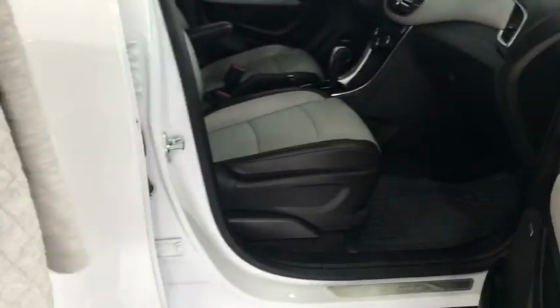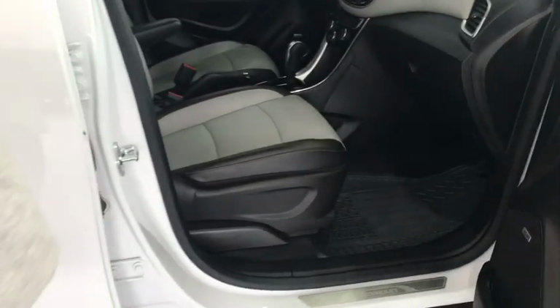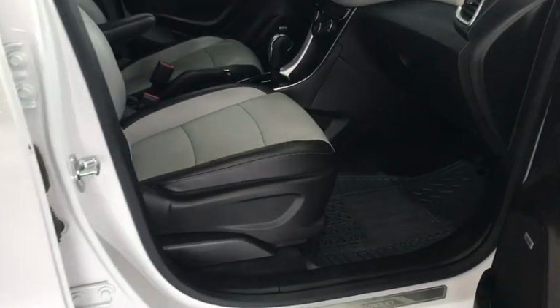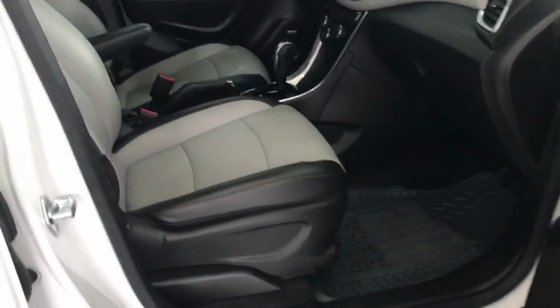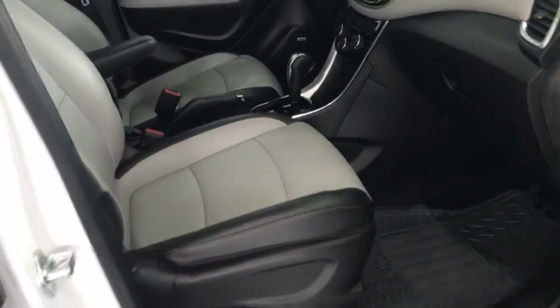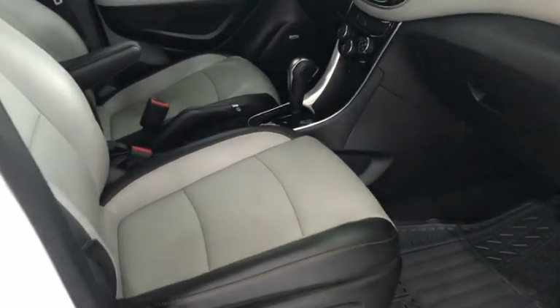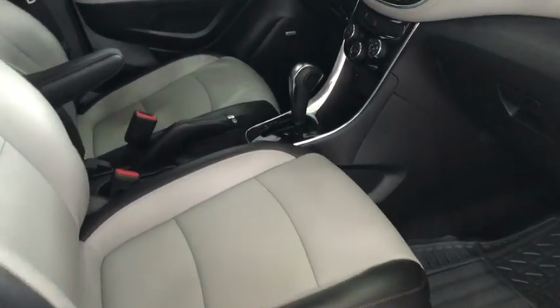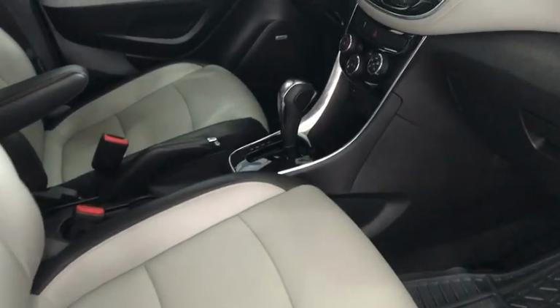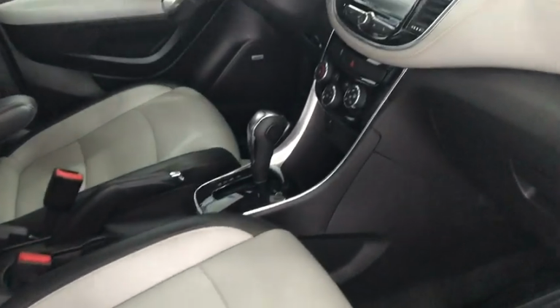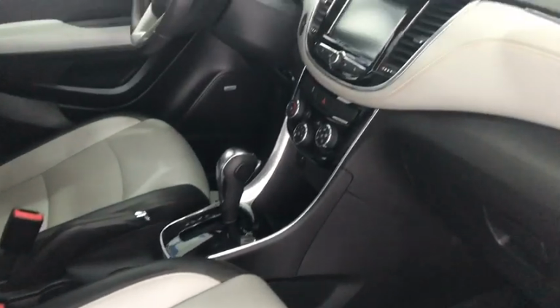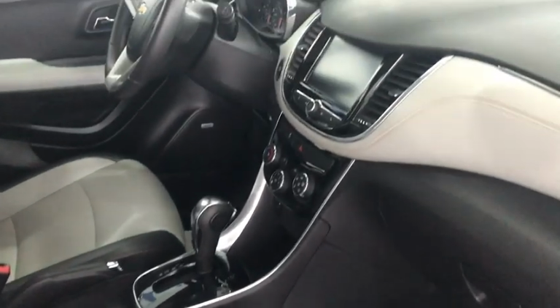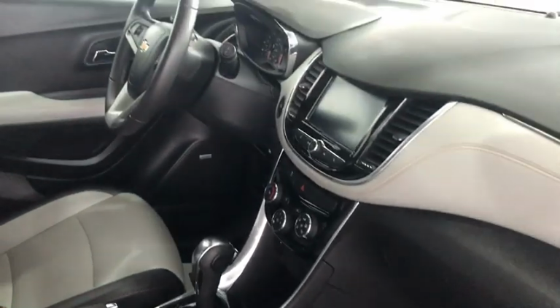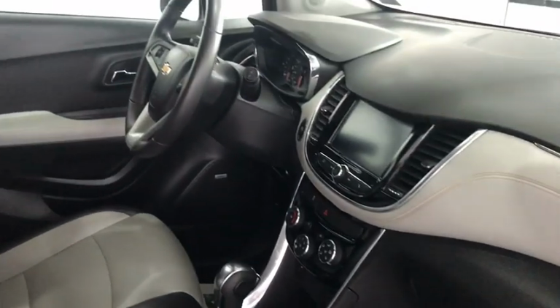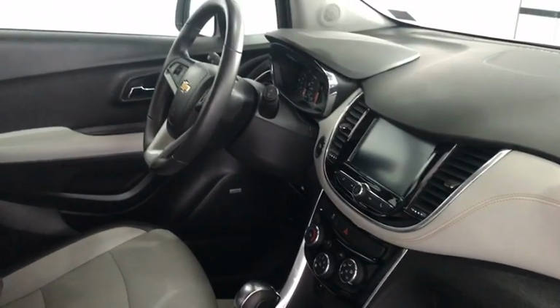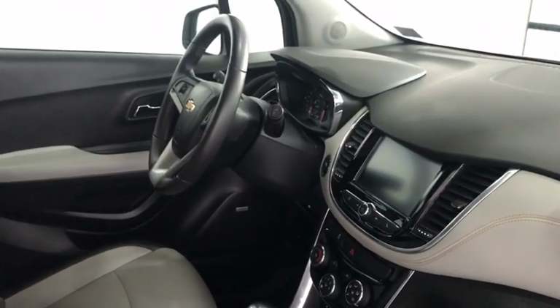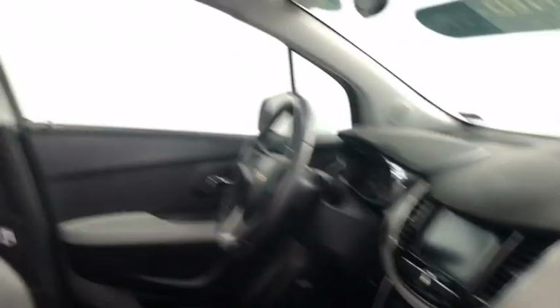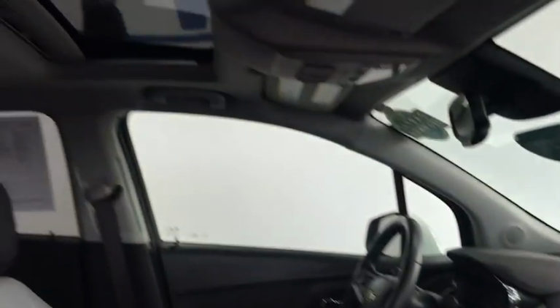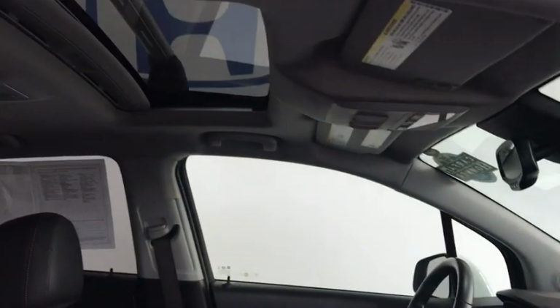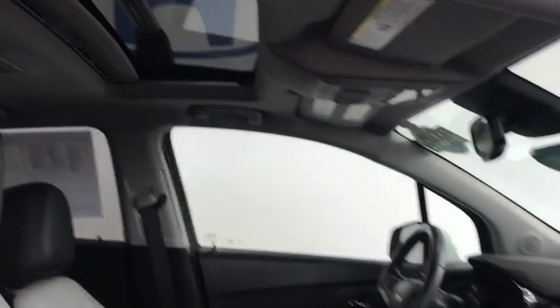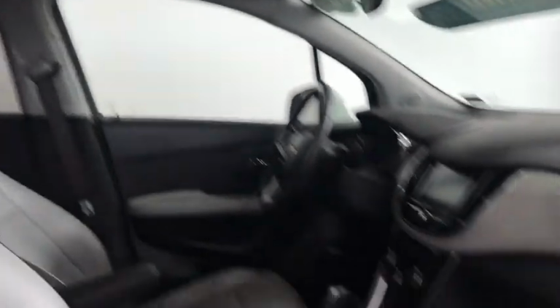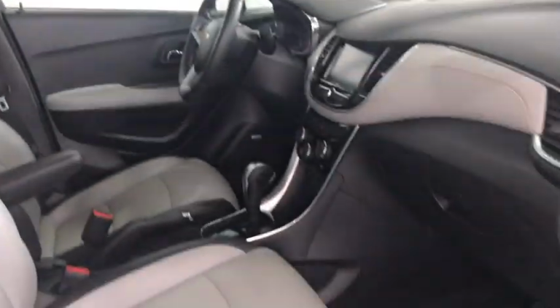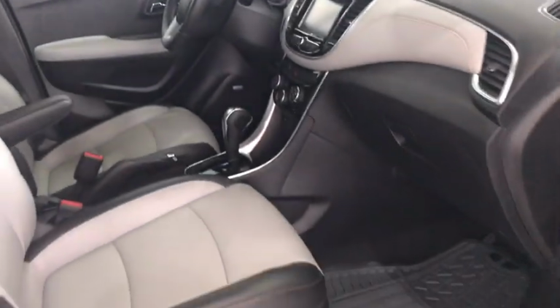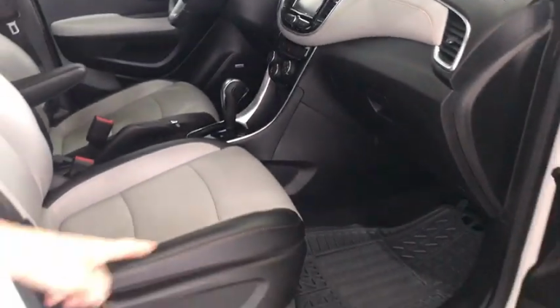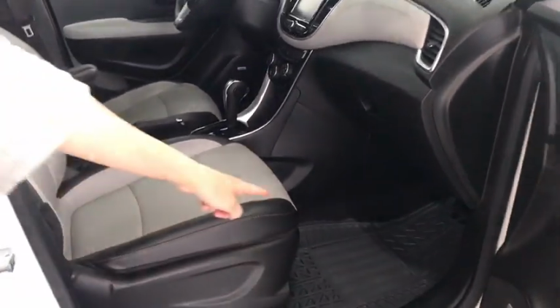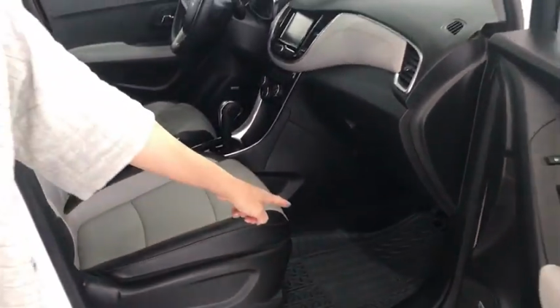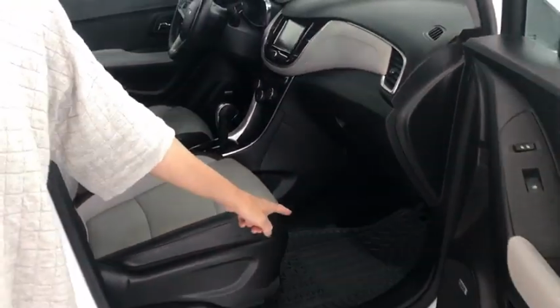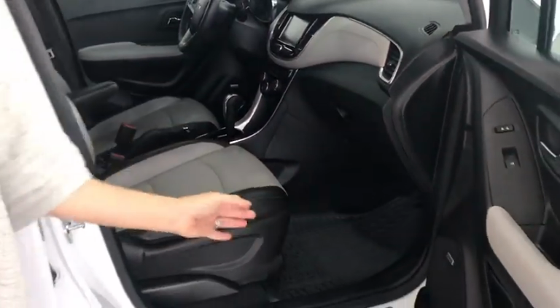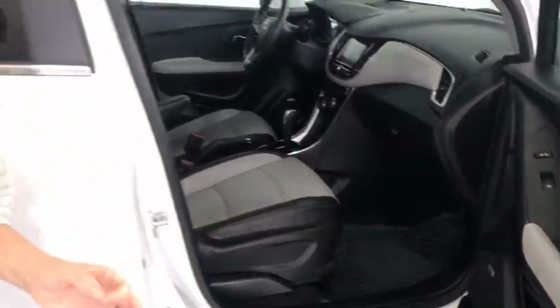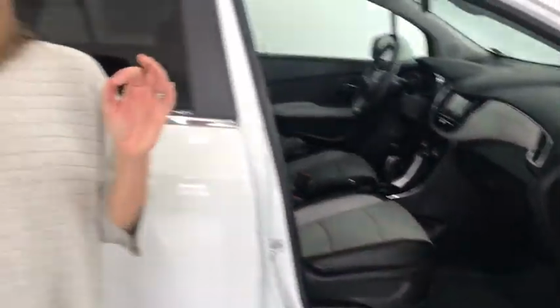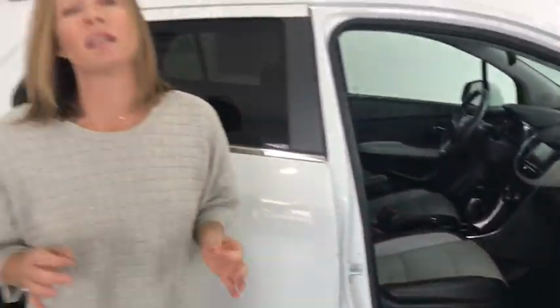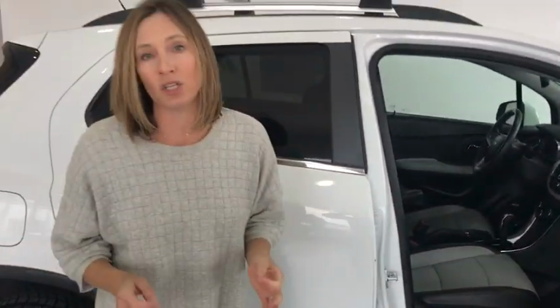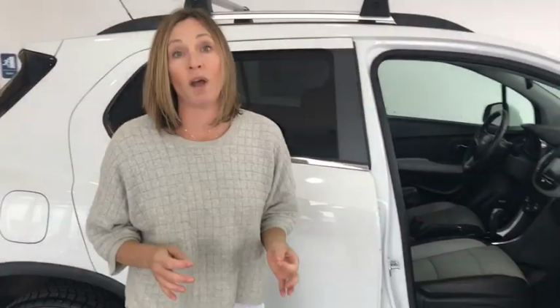Inside we've got beautiful leather heated seats, Bose speakers, privacy glass, power seats, all-weather mats. This car is in excellent condition, you guys.